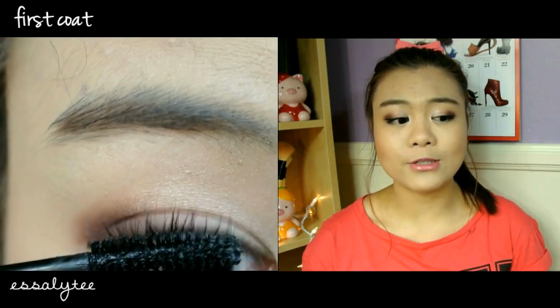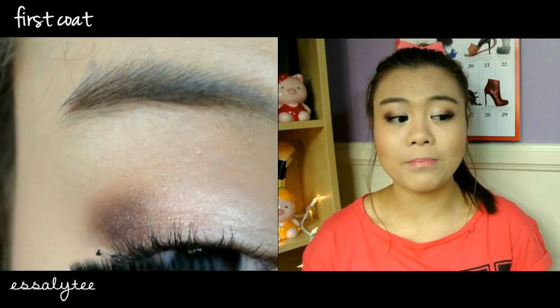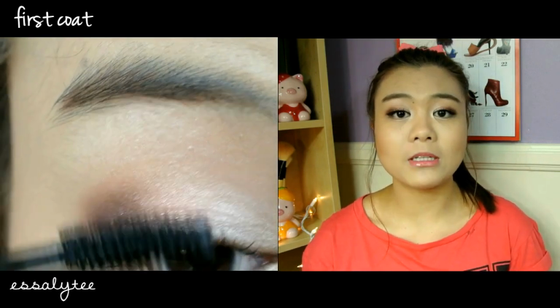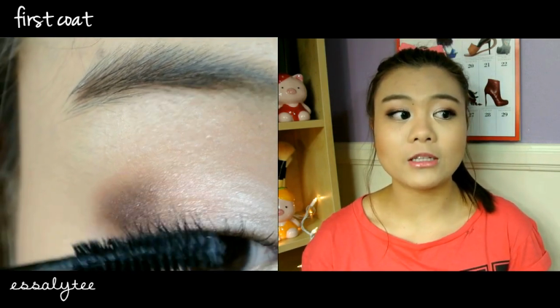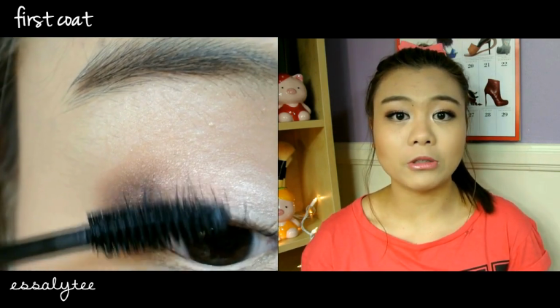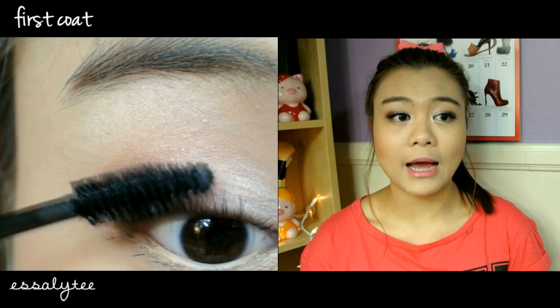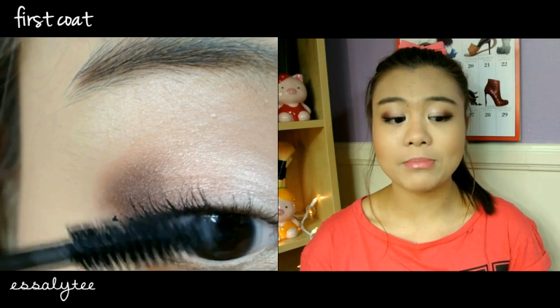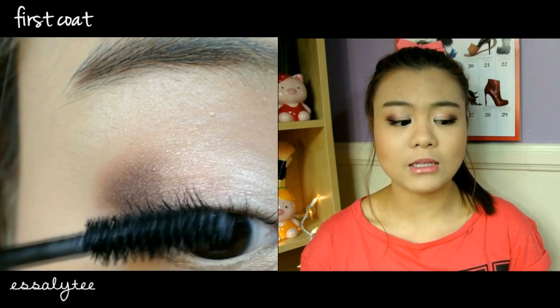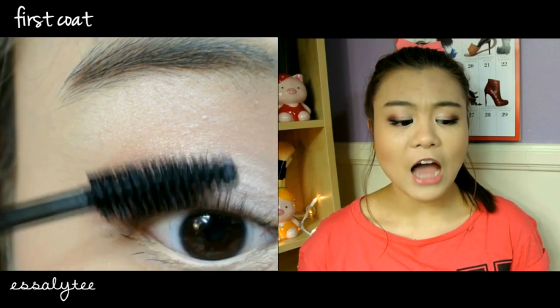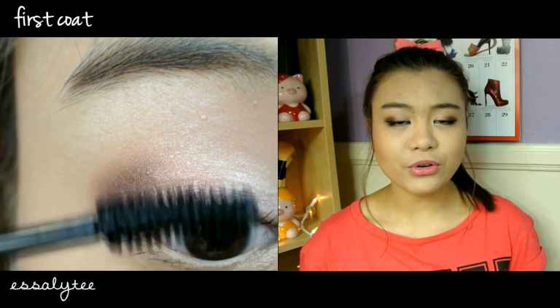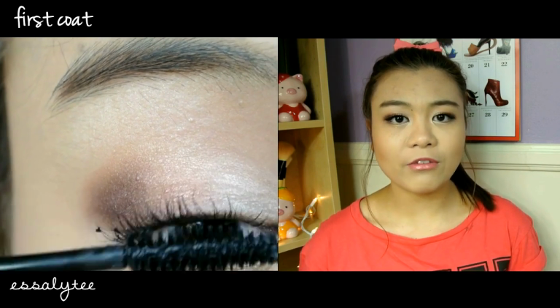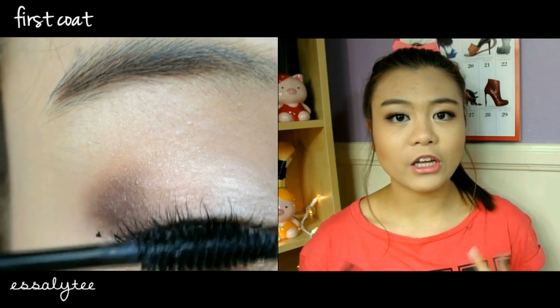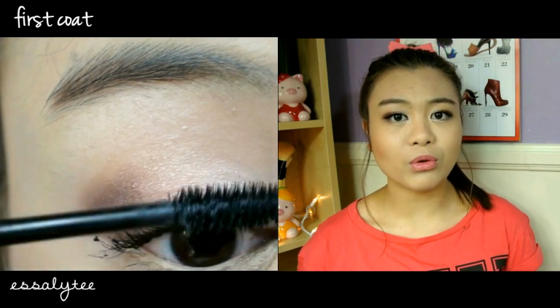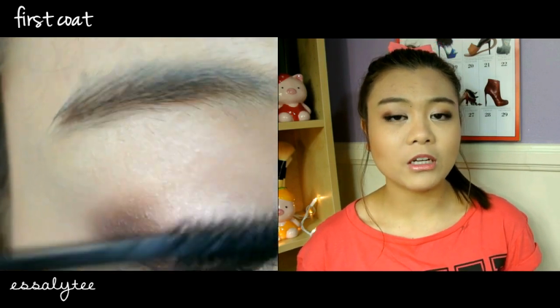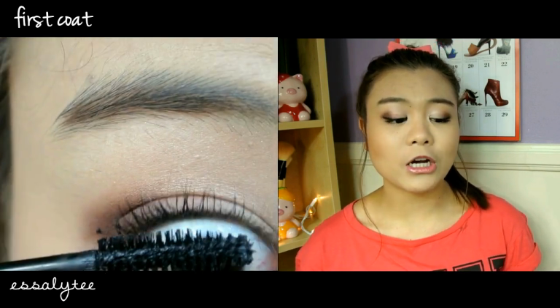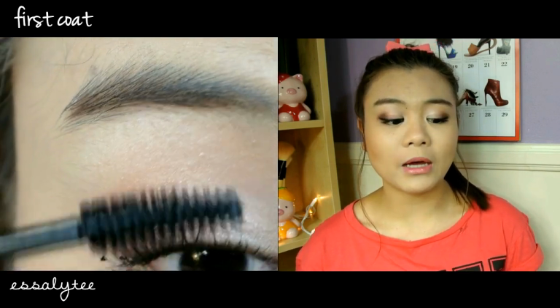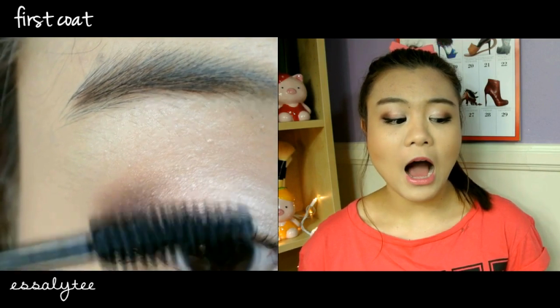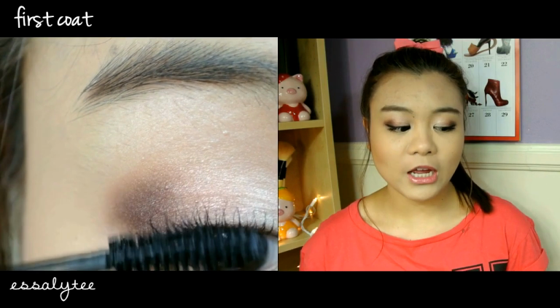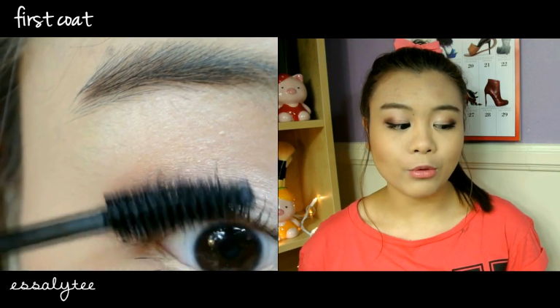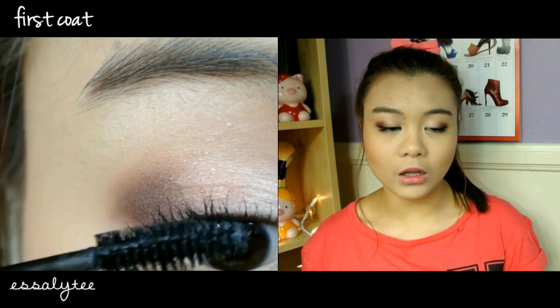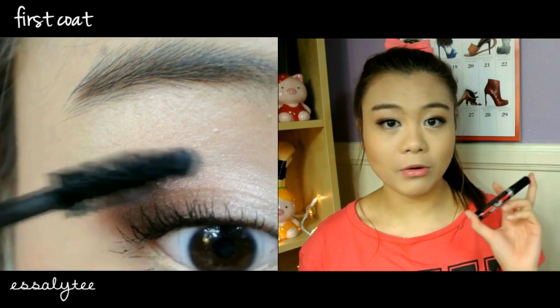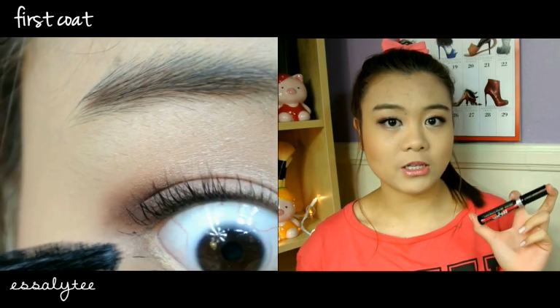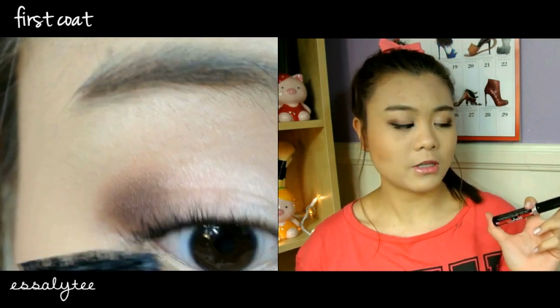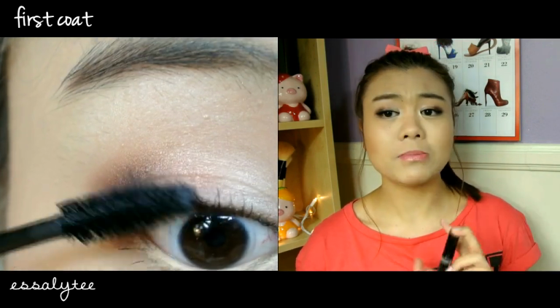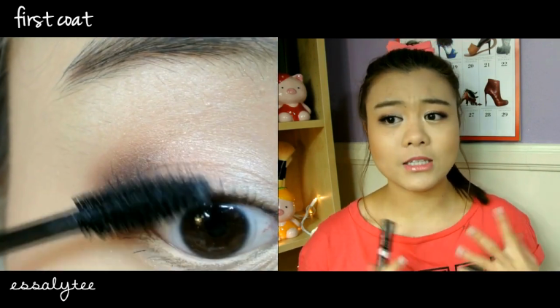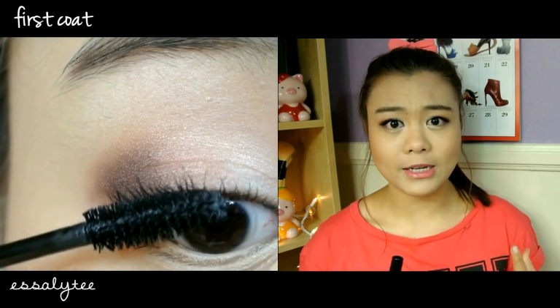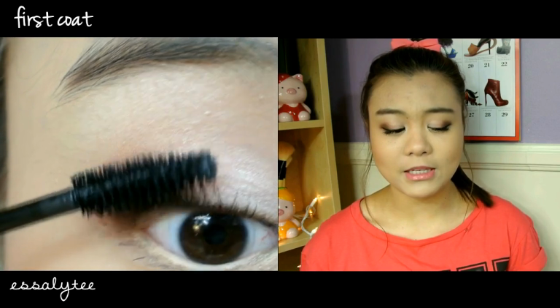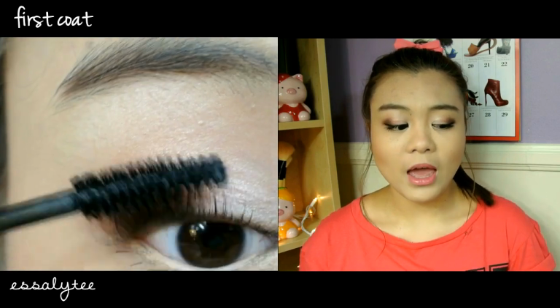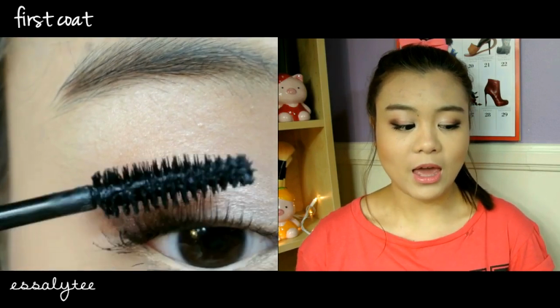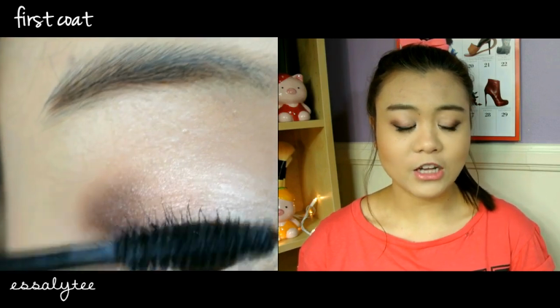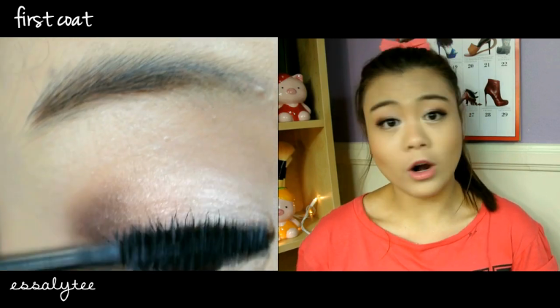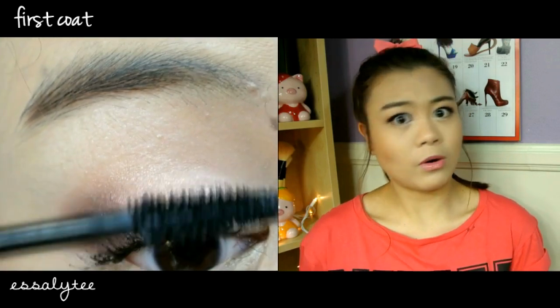I think it's one of the better mascaras that Rimmel London has because I usually don't have very good luck with Rimmel London mascaras, but I think I will be repurchasing this mascara just because it's so inexpensive and it works for me.